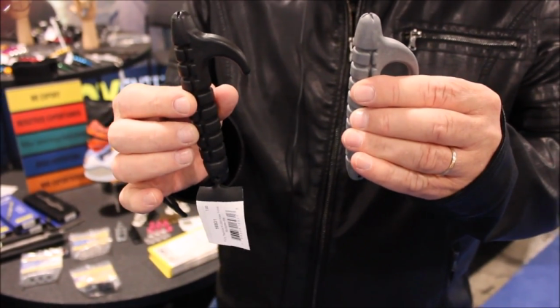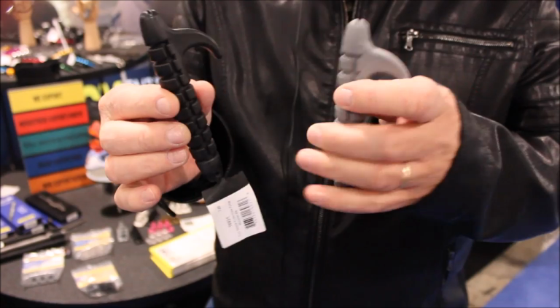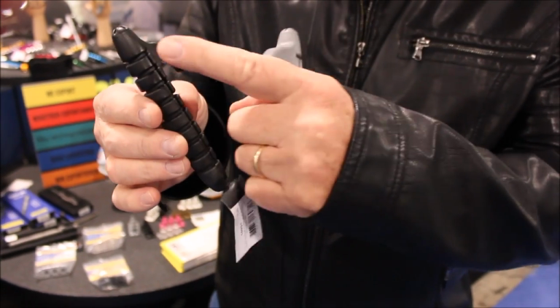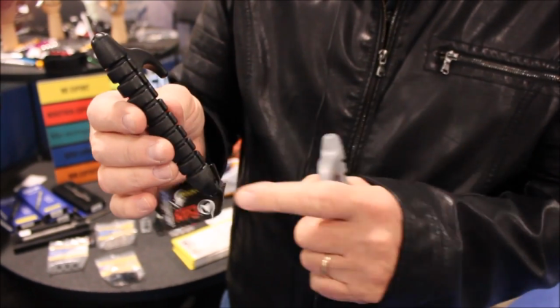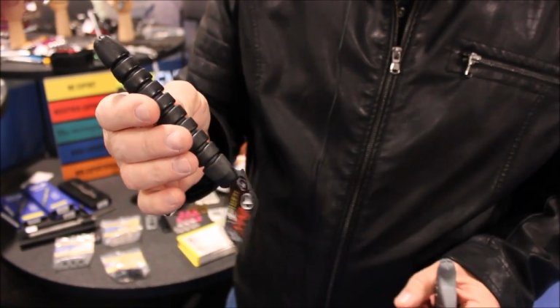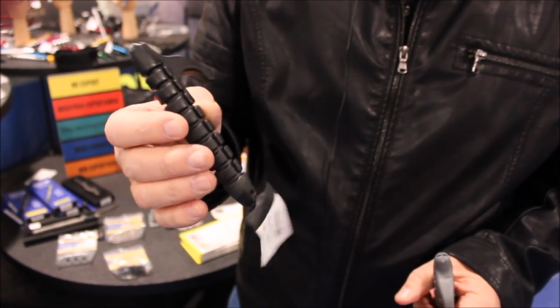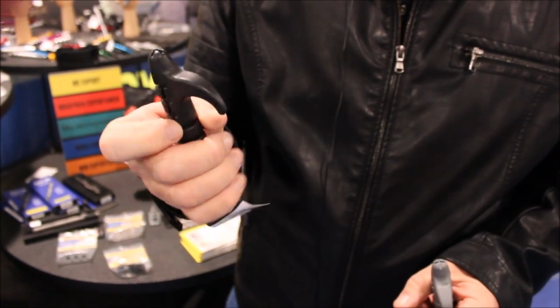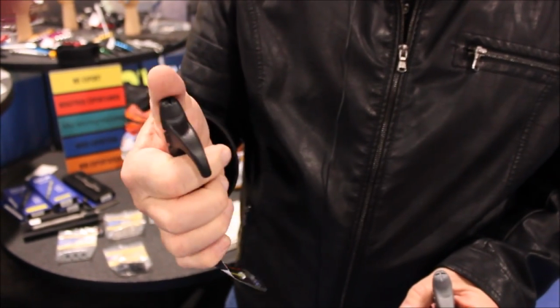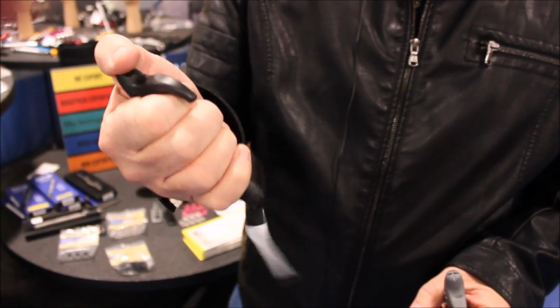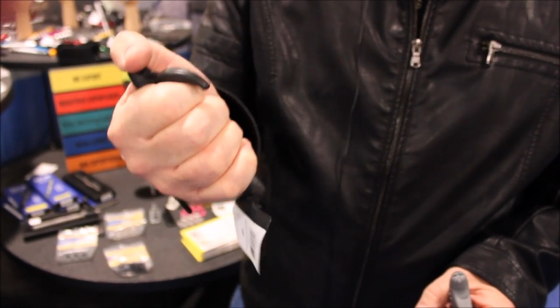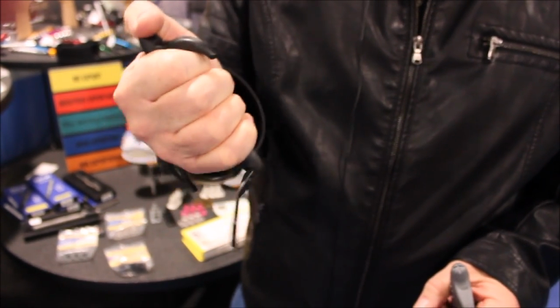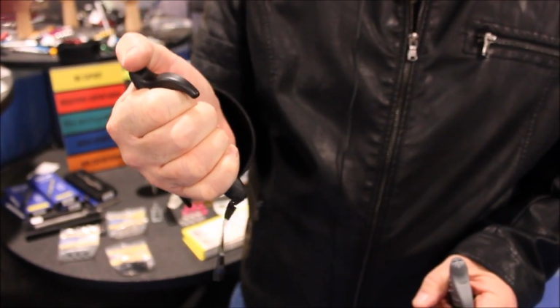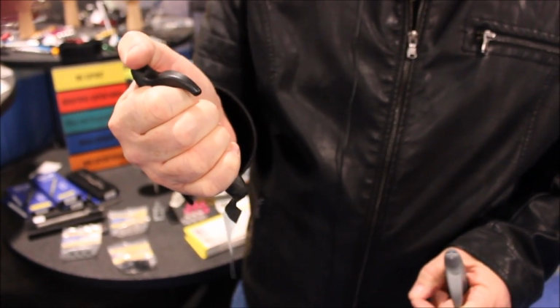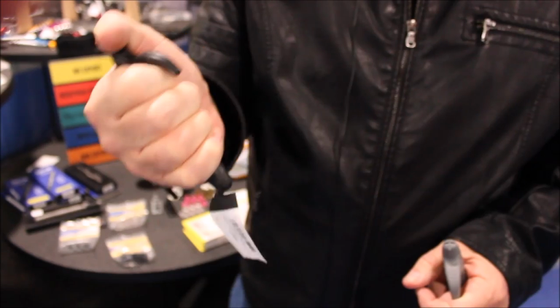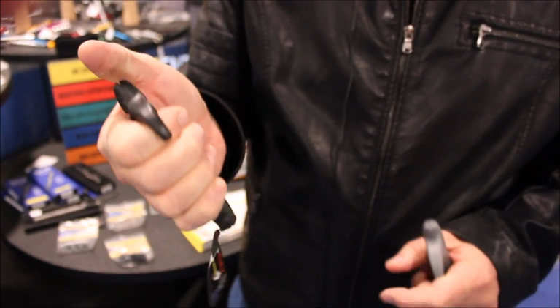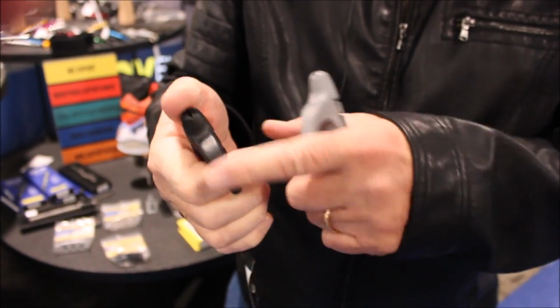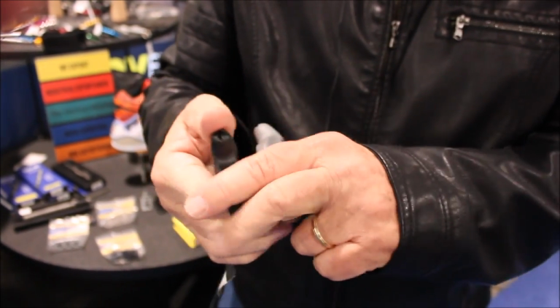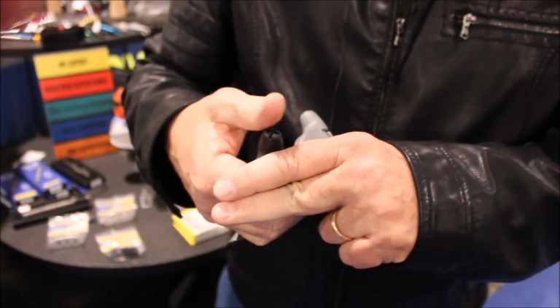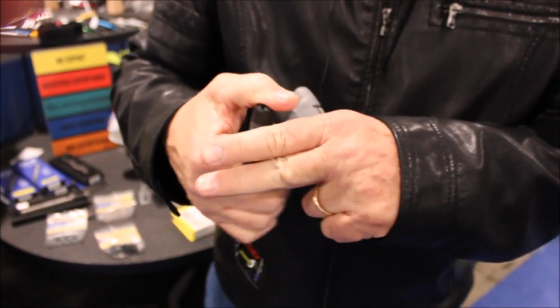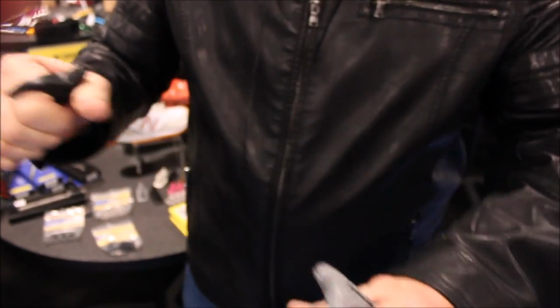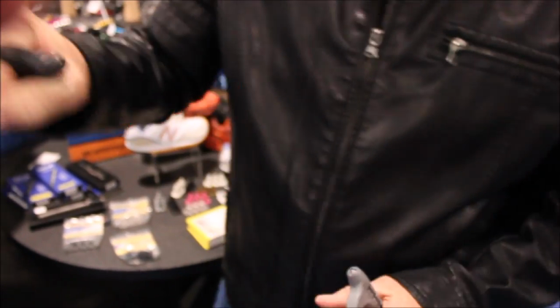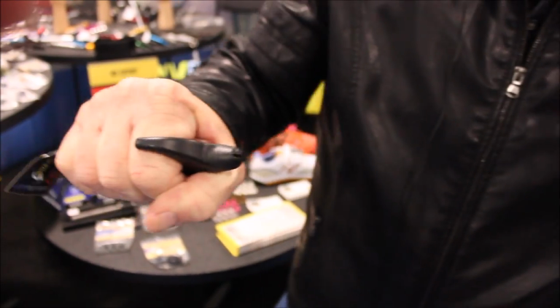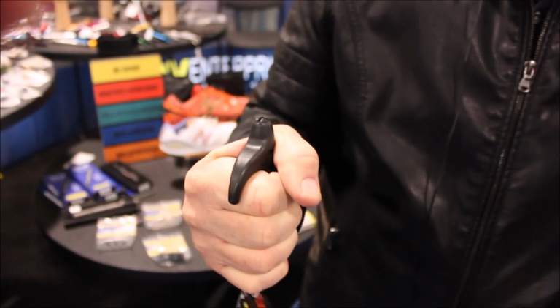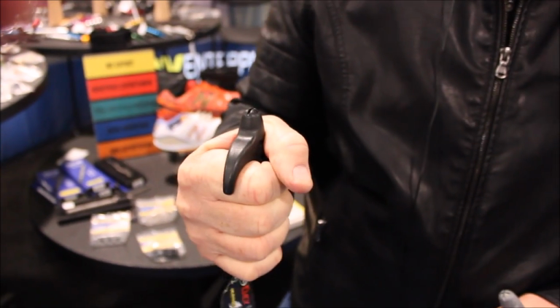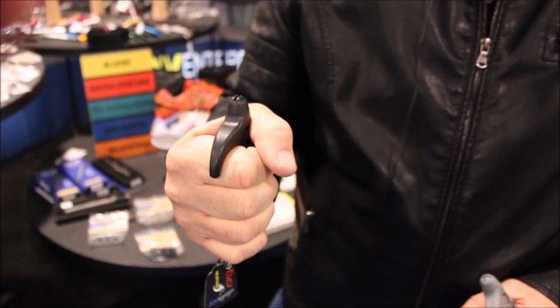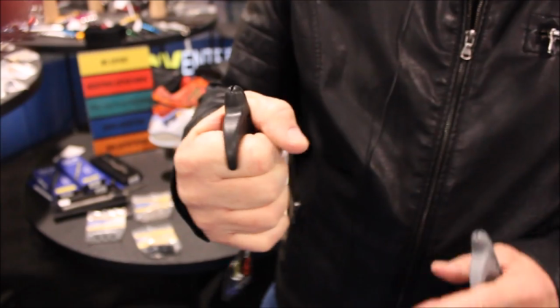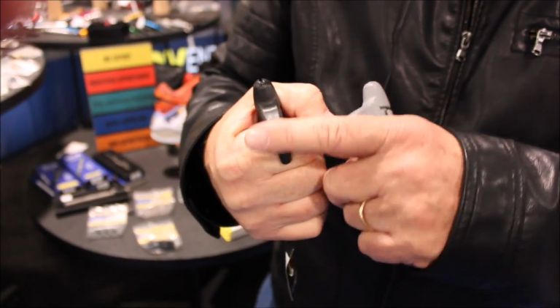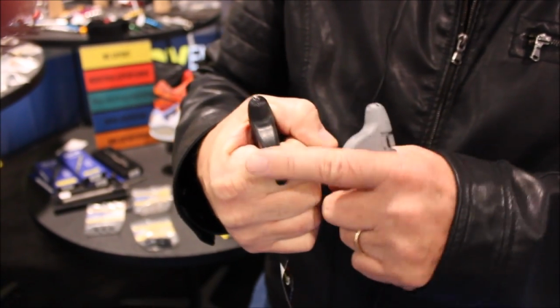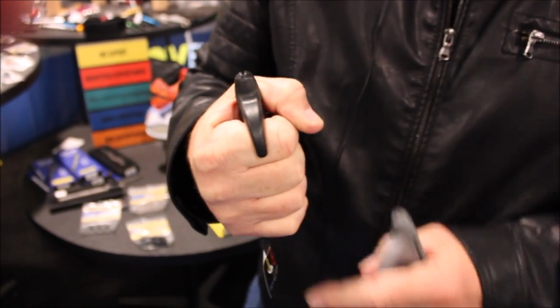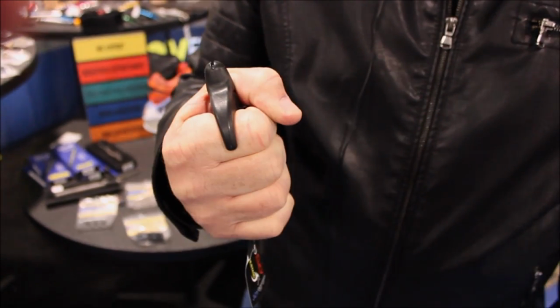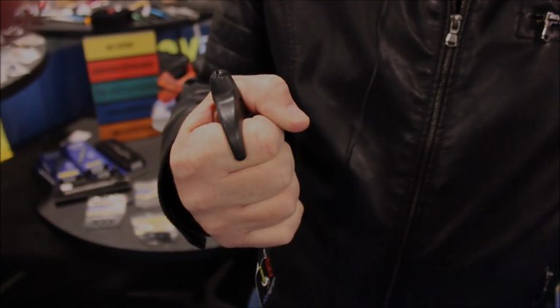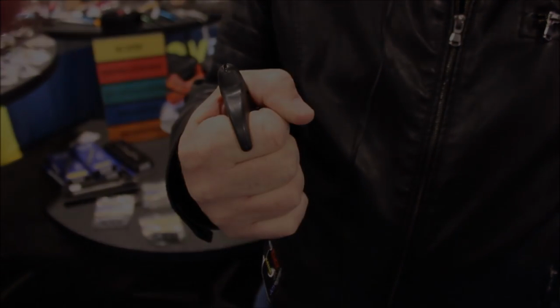We use a grenade grip so it's non-slip with a really good connection. The hook also gives you better penetration without slipping, and a little hand guard protects your finger when you're striking.